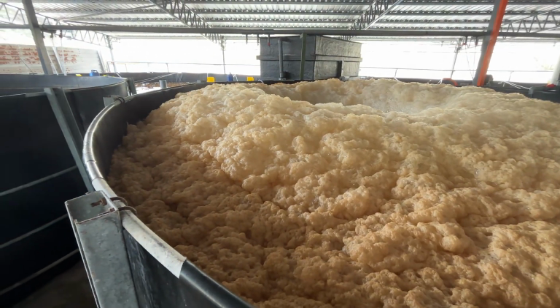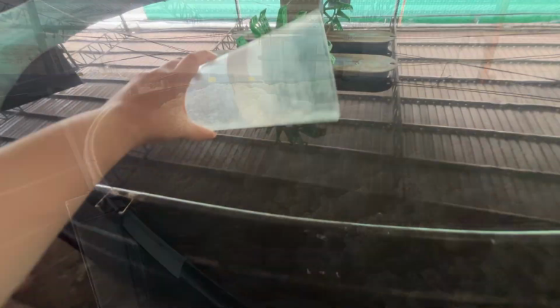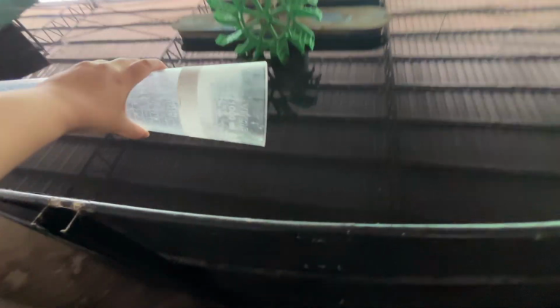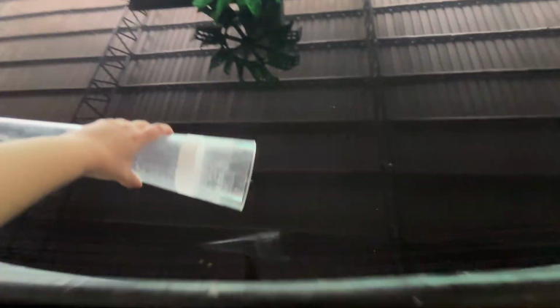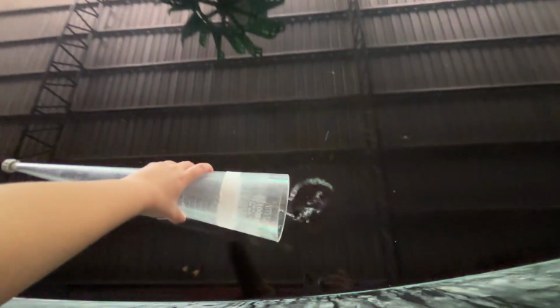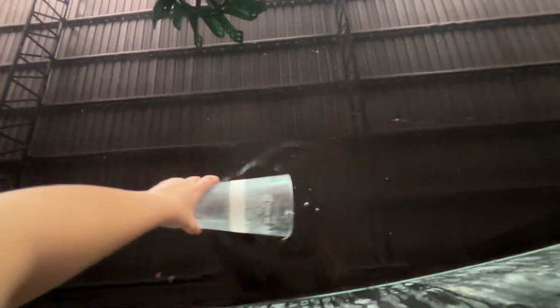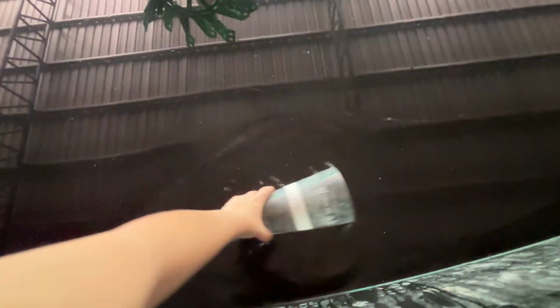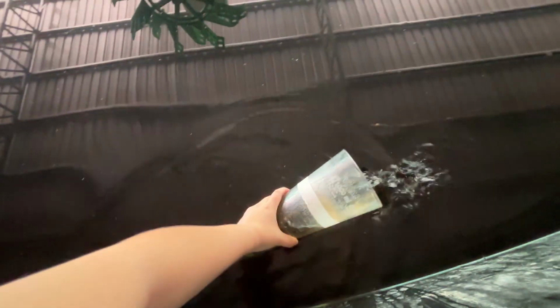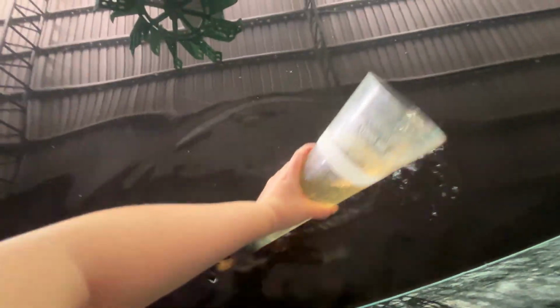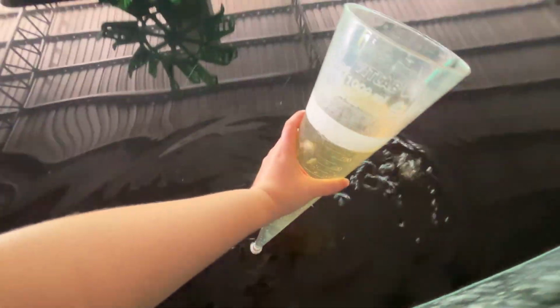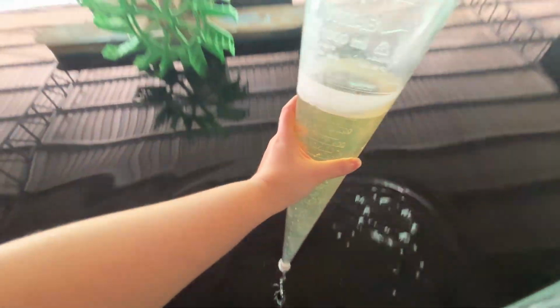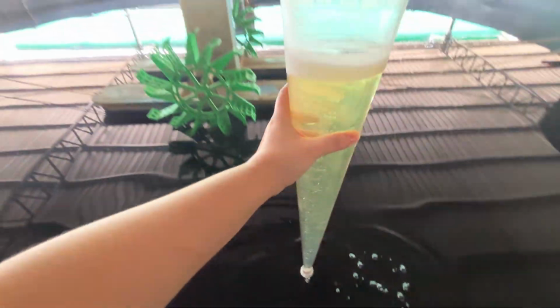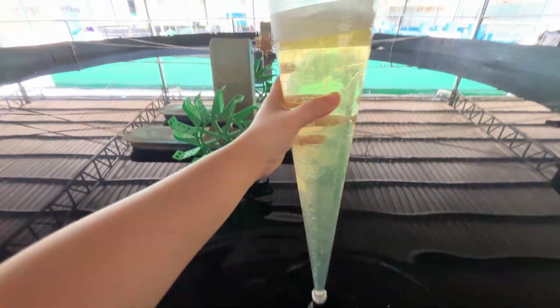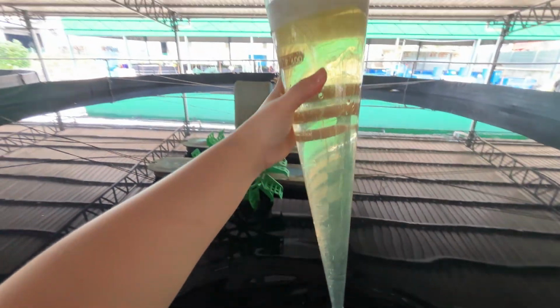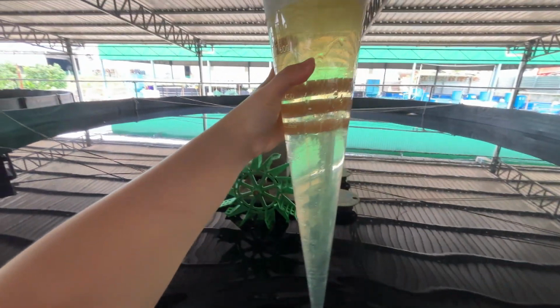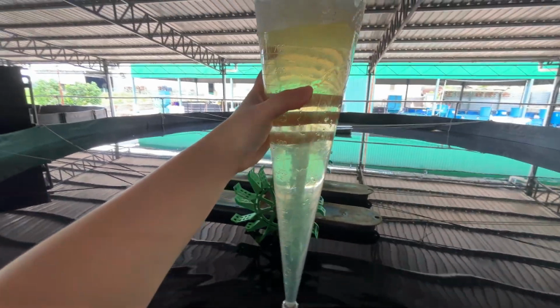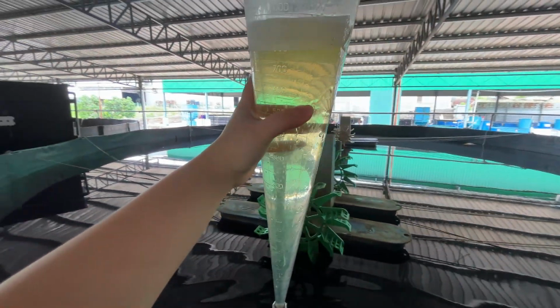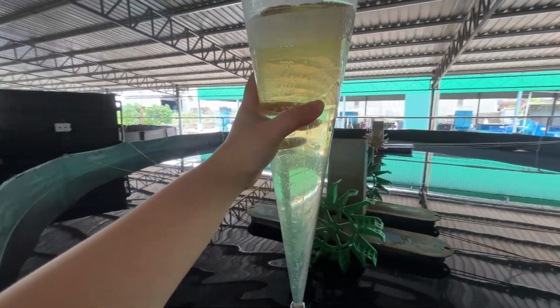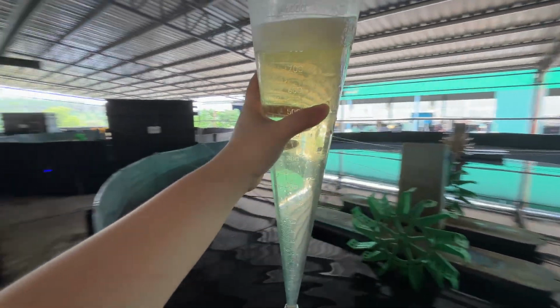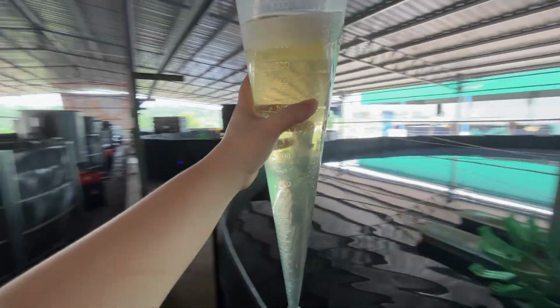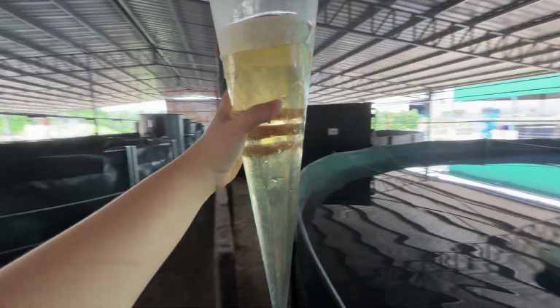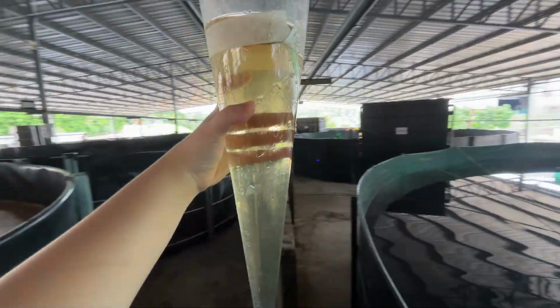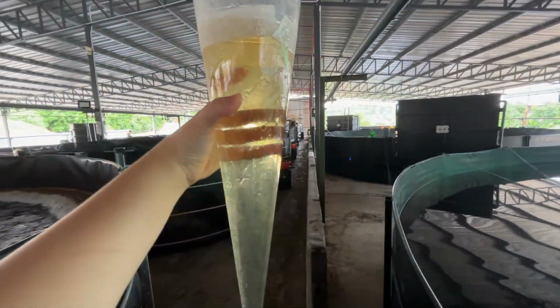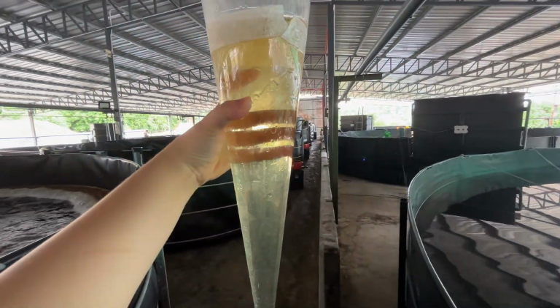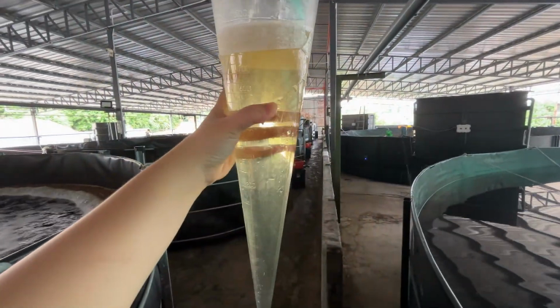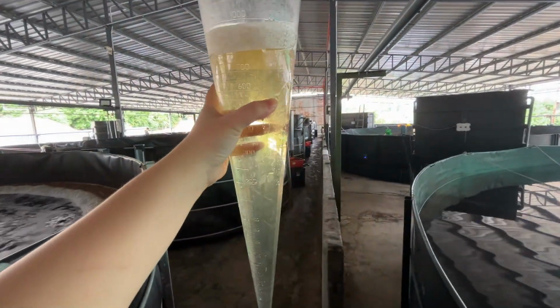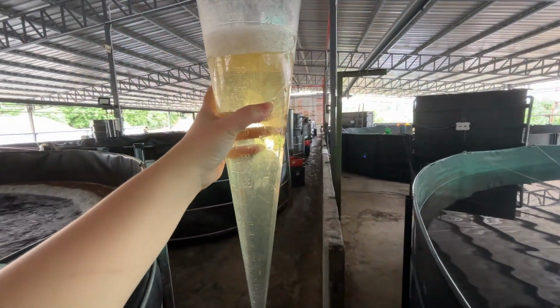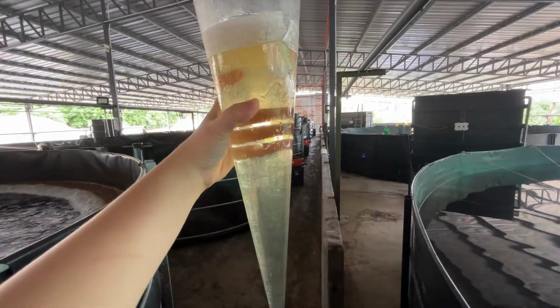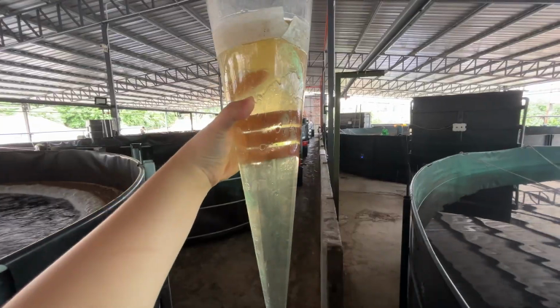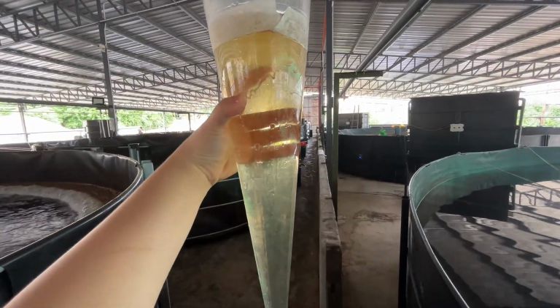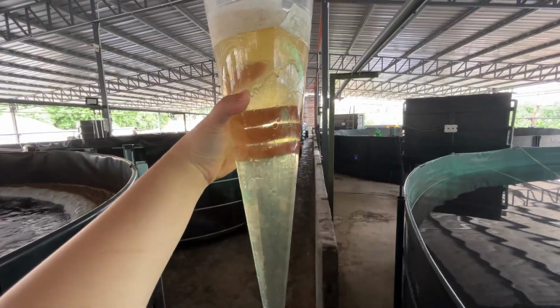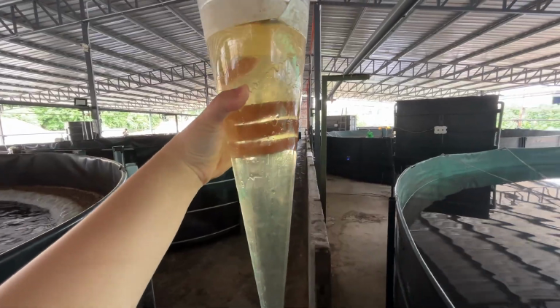In biofloc systems, the water is full of organic matter. These are microscopic flocs made up of dead bacteria, leftover feed, shrimp waste, and other decaying material.